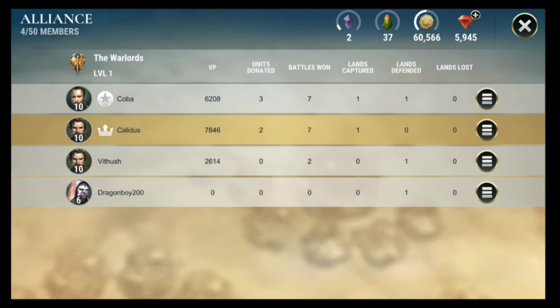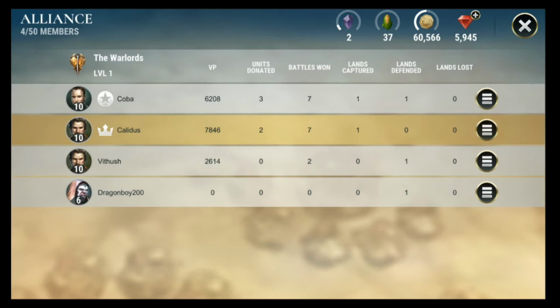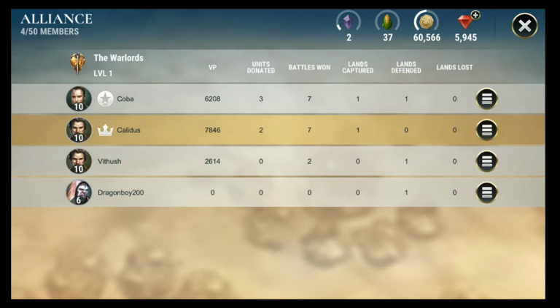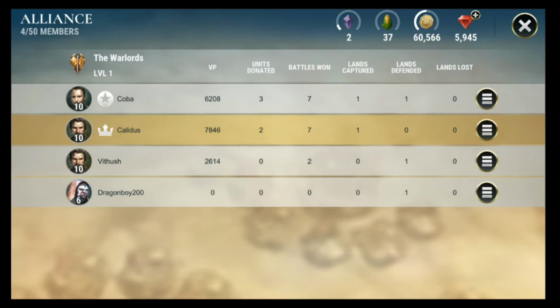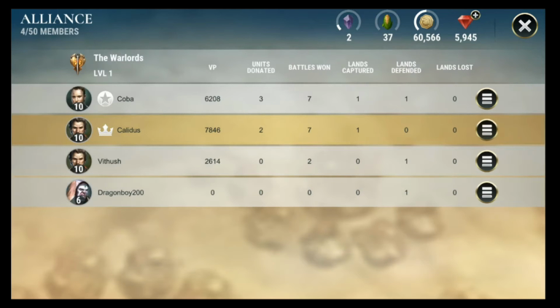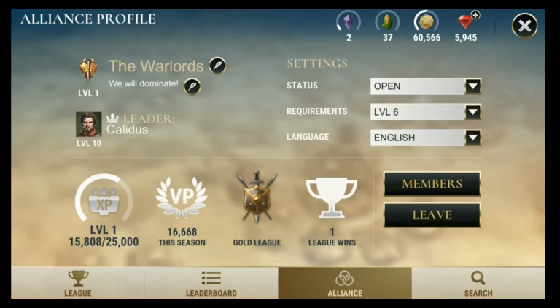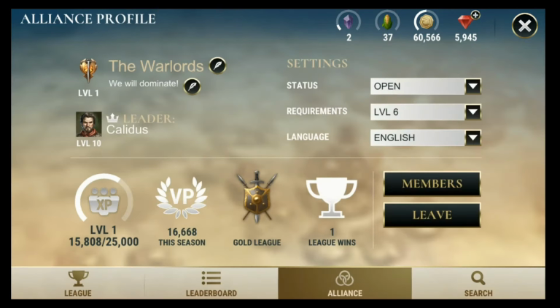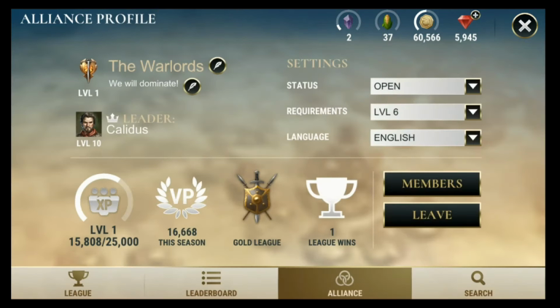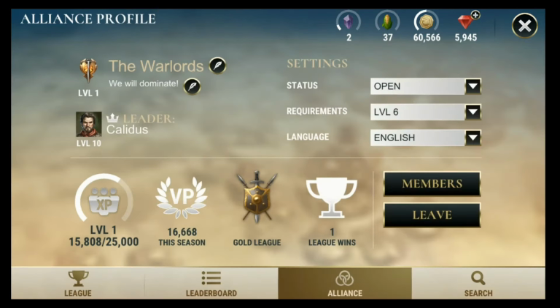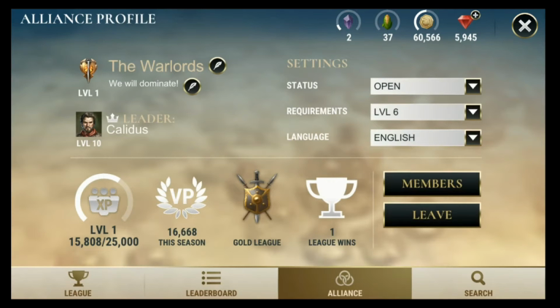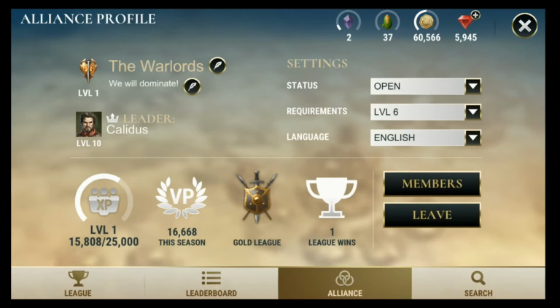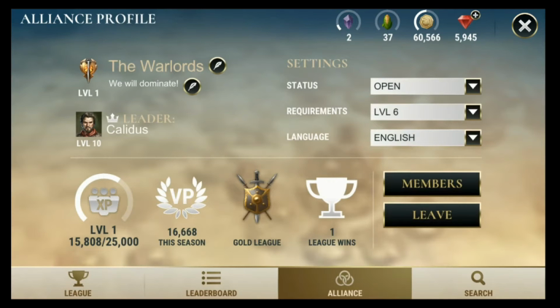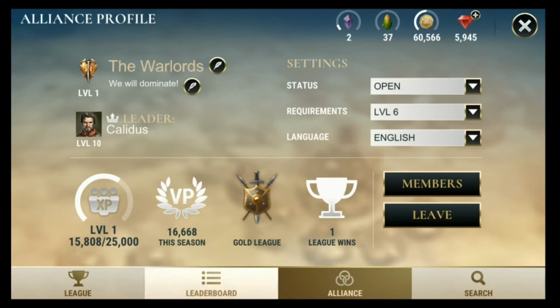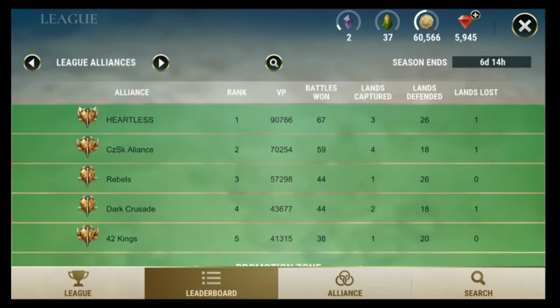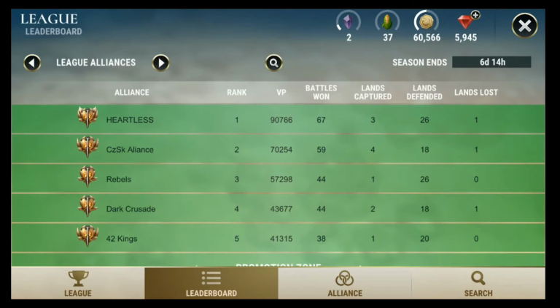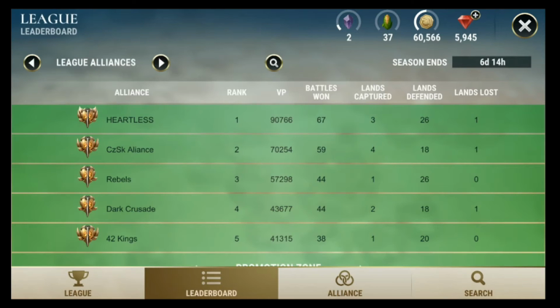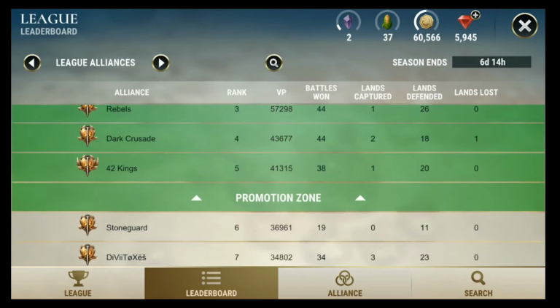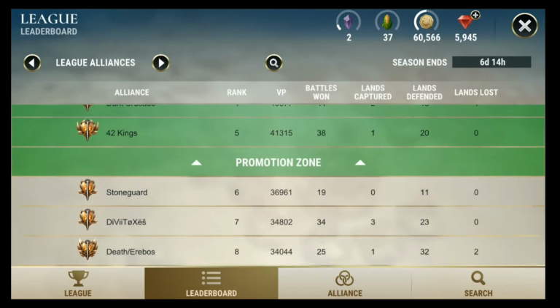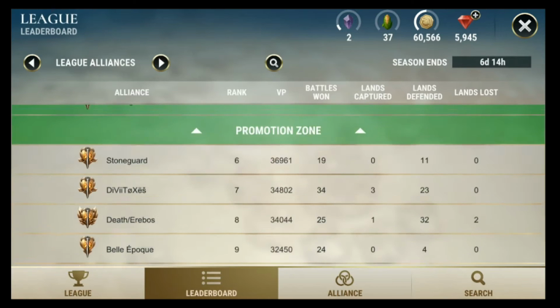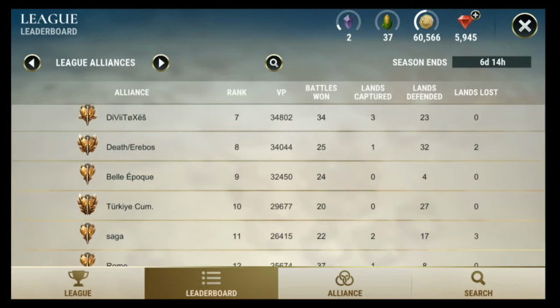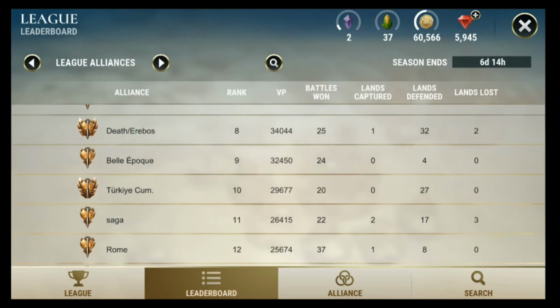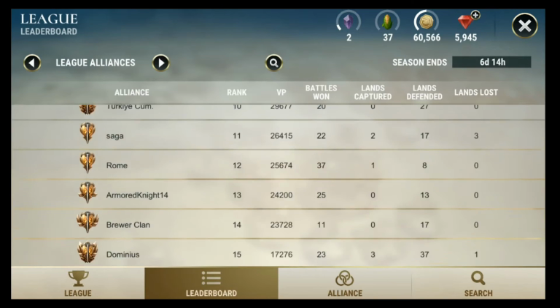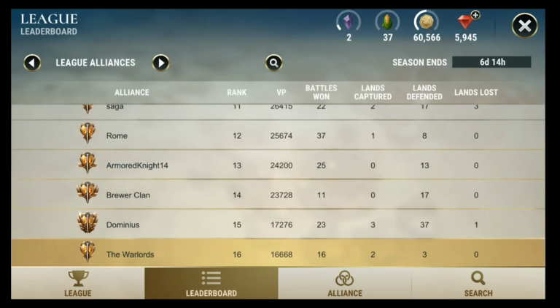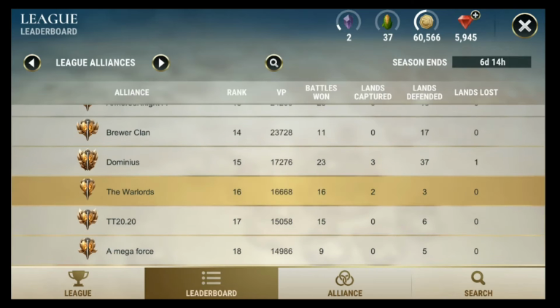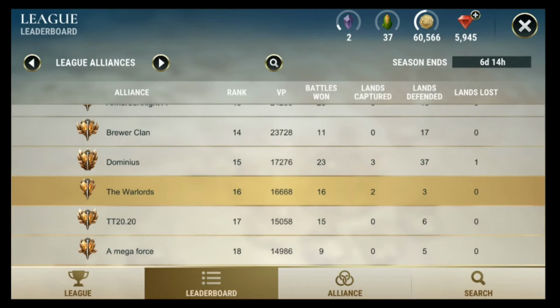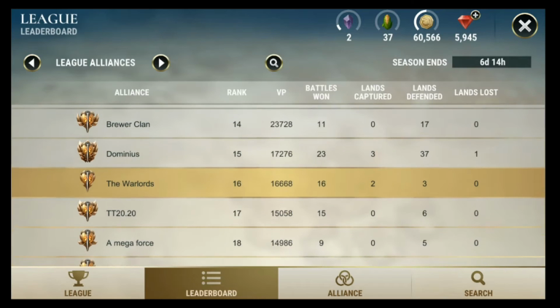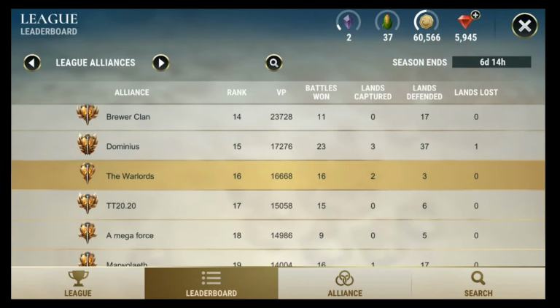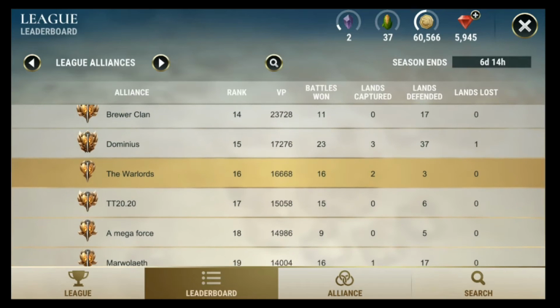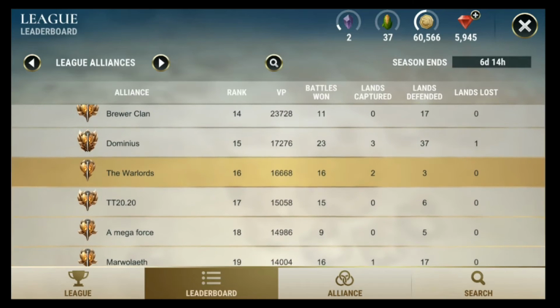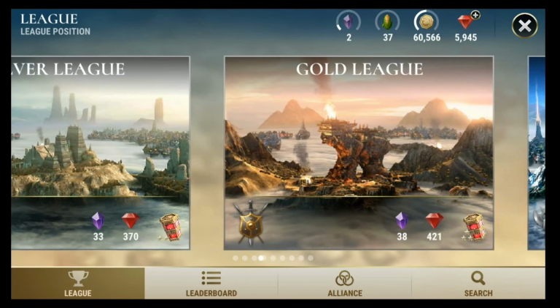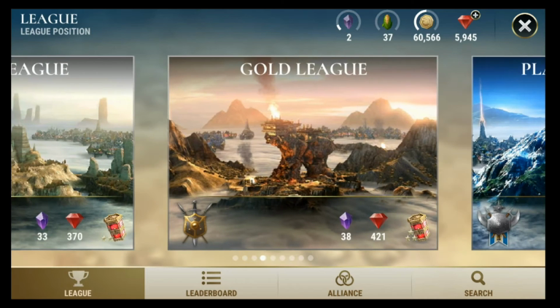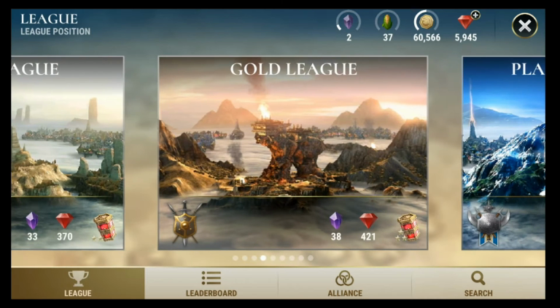The game allows you to group up with friends or other random players to create an alliance and gain victory points to climb up the leaderboard. At the end of the season, the top 5 alliances progress to the next rank.